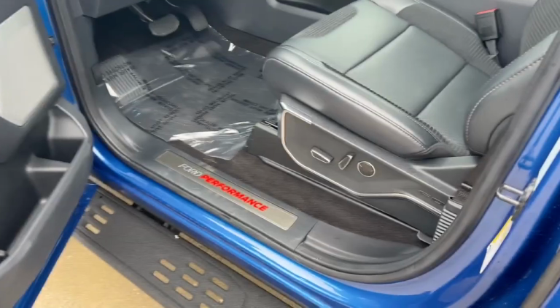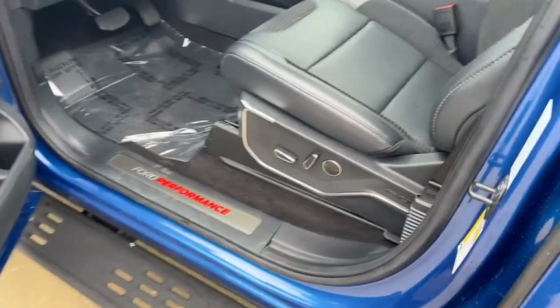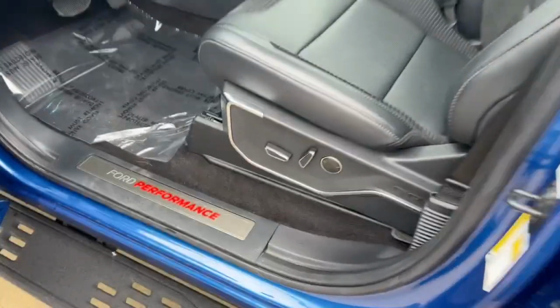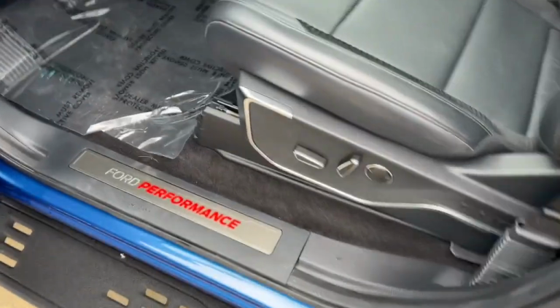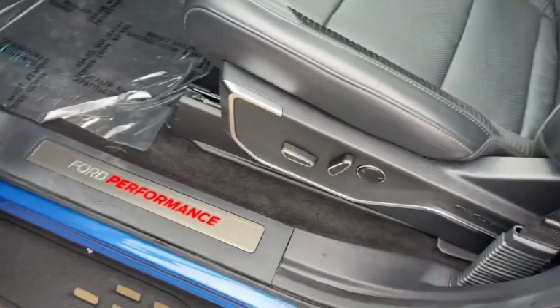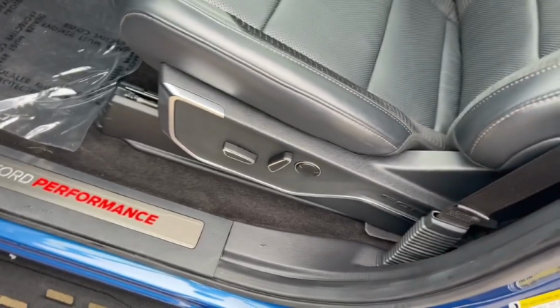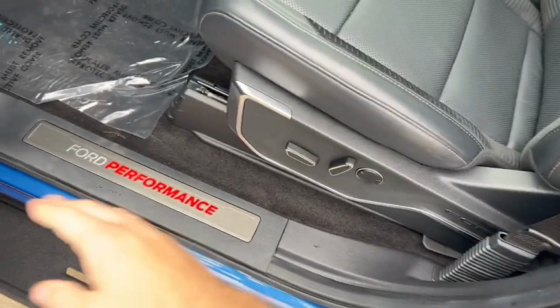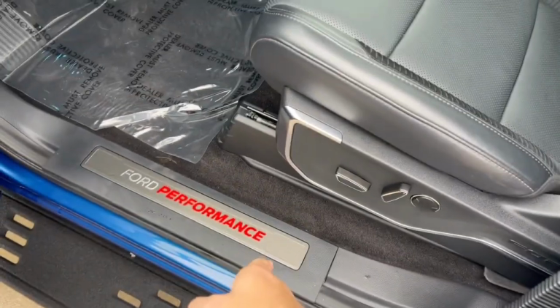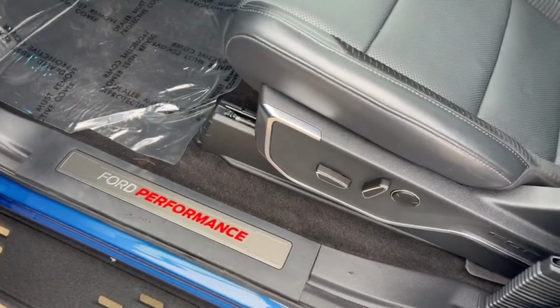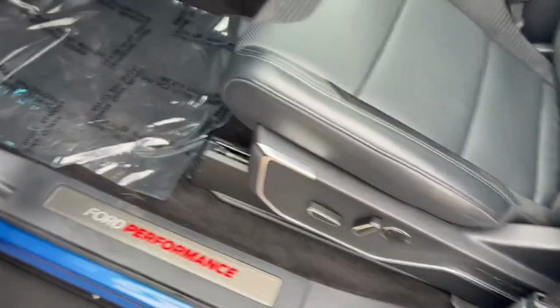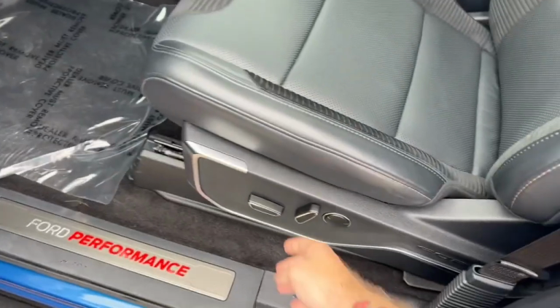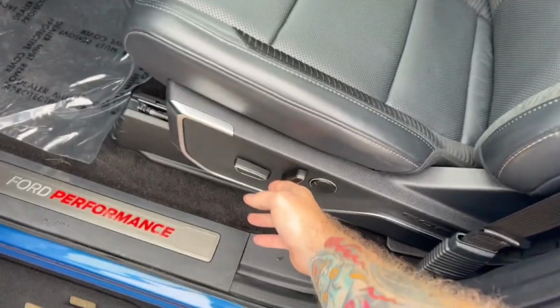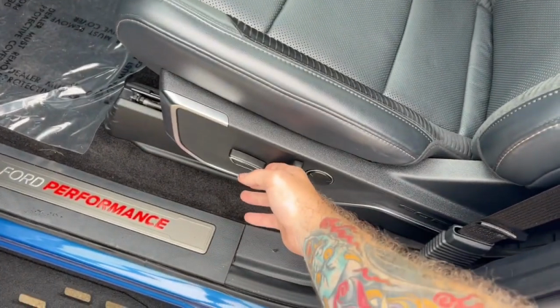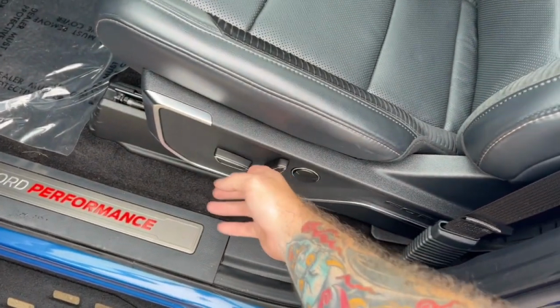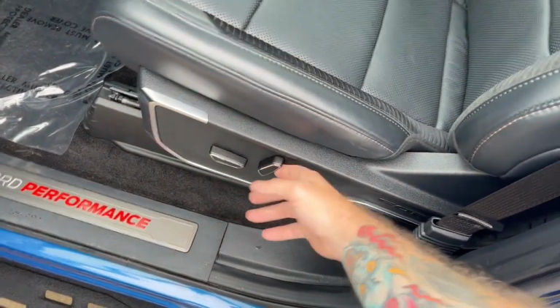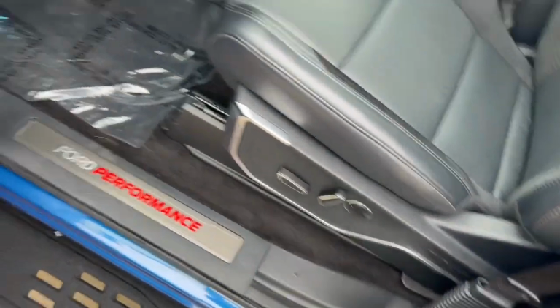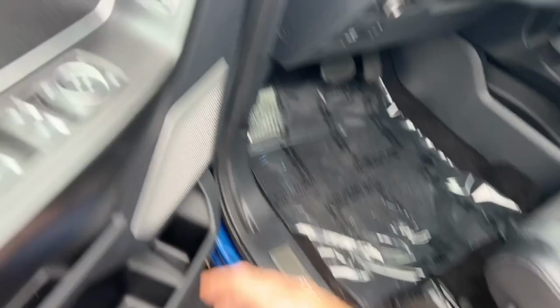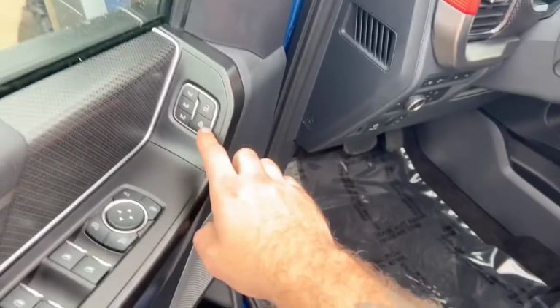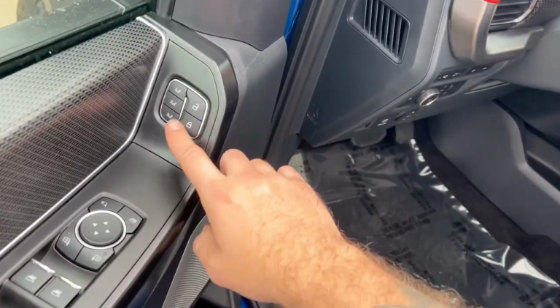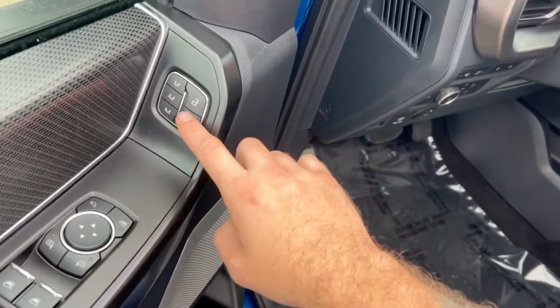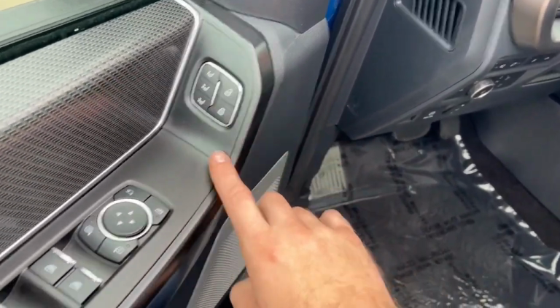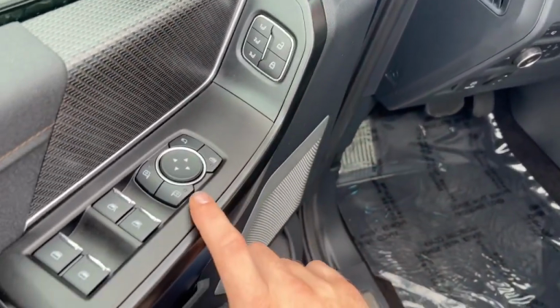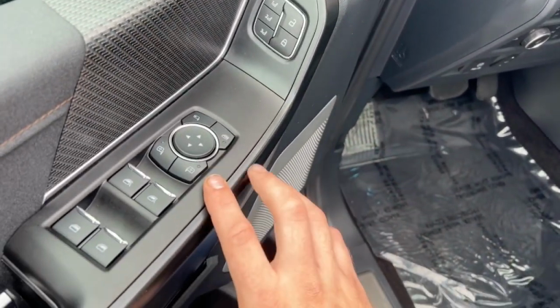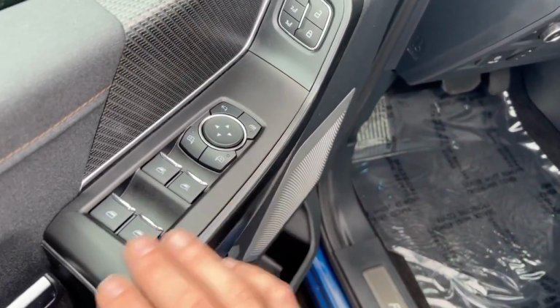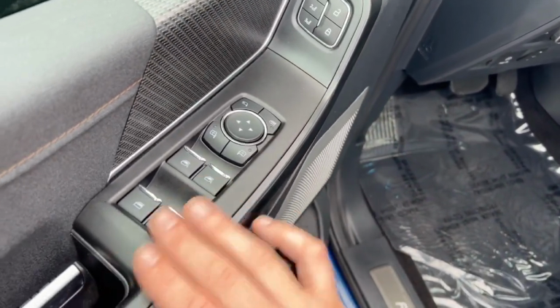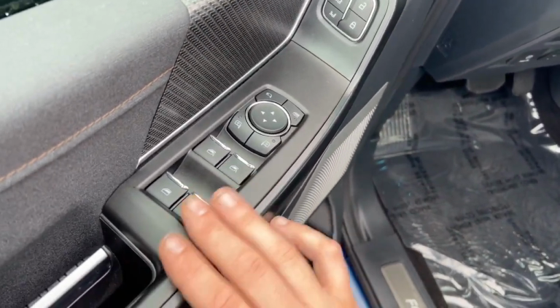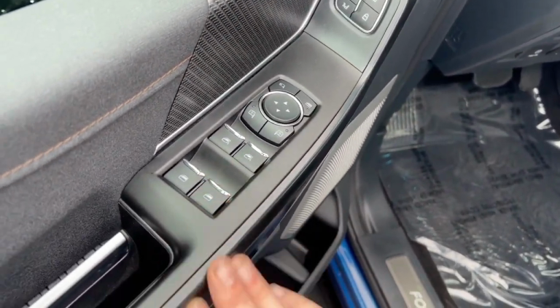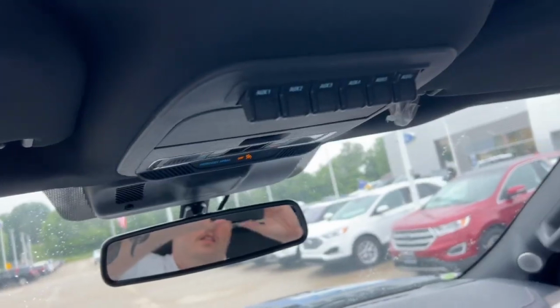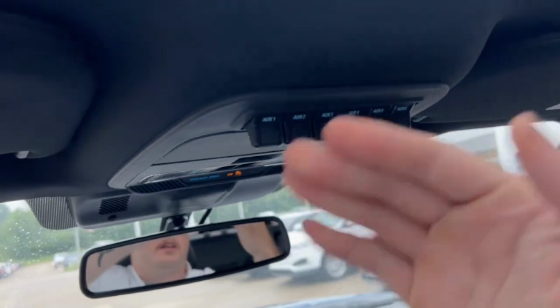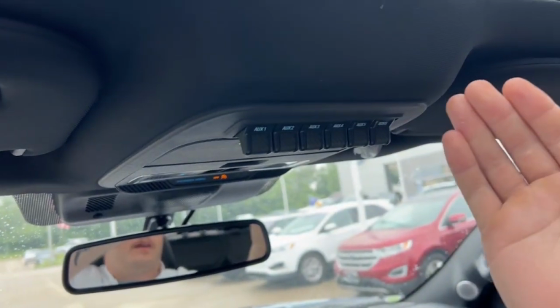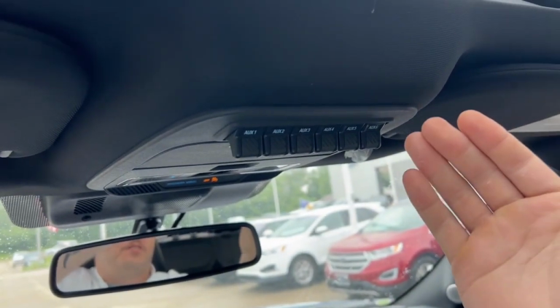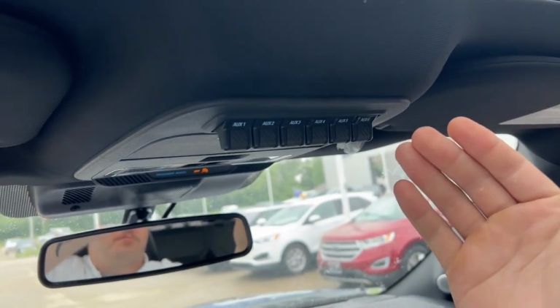And now you can see here inside the driver's side, we have the four performance badging, as well as our power seat controls, memory seat controls, power locks, power windows, and power mirrors. Located above, we have our auxiliary switches.